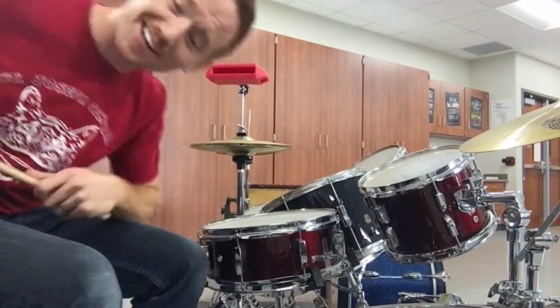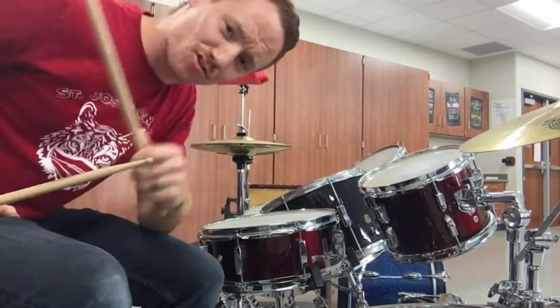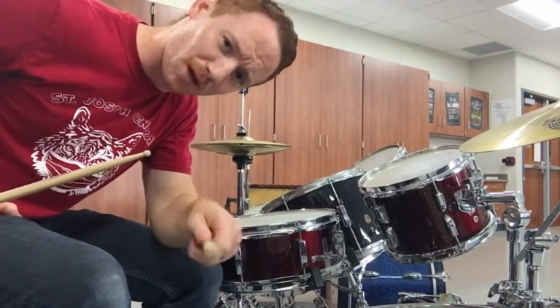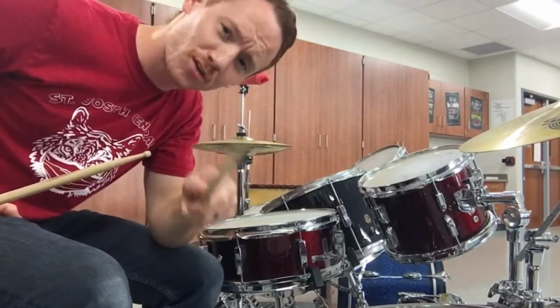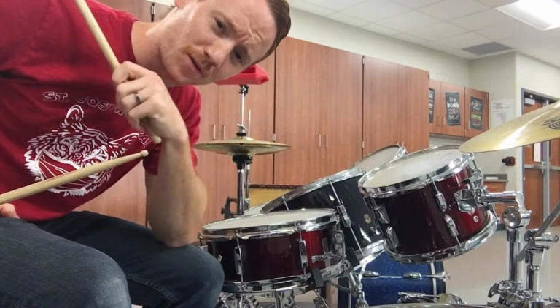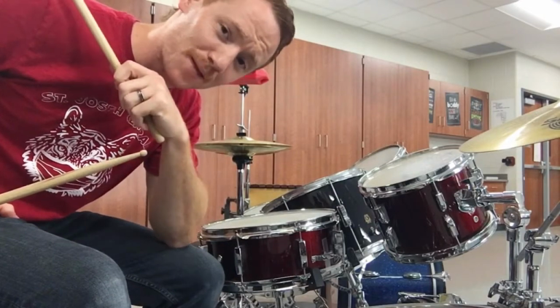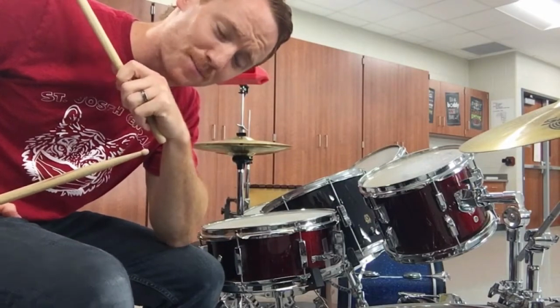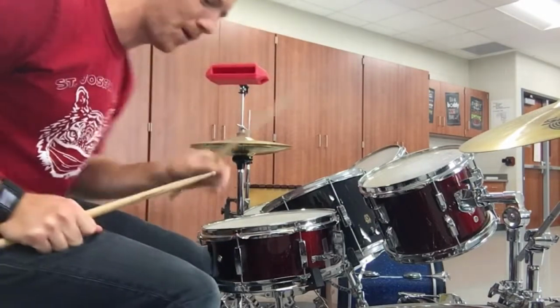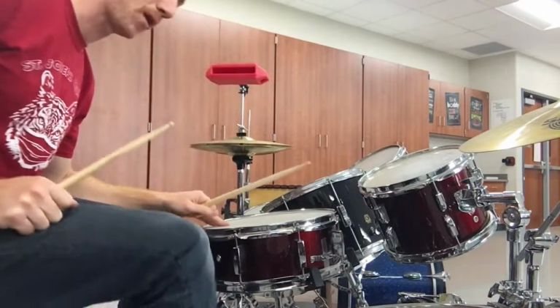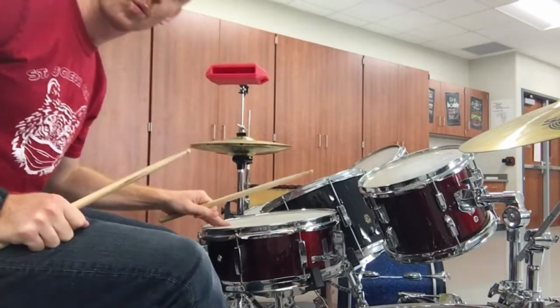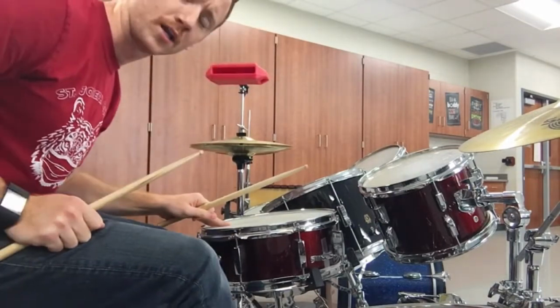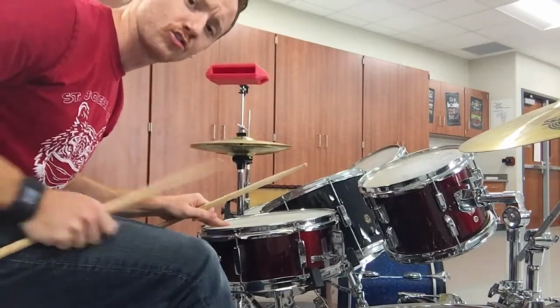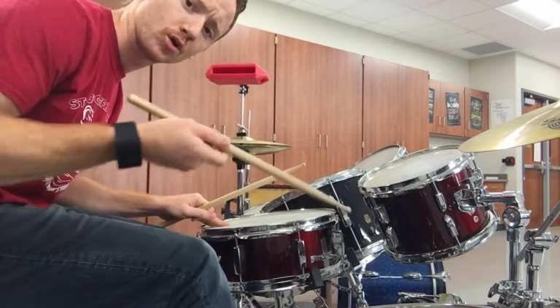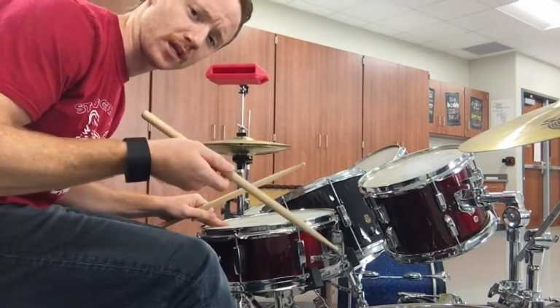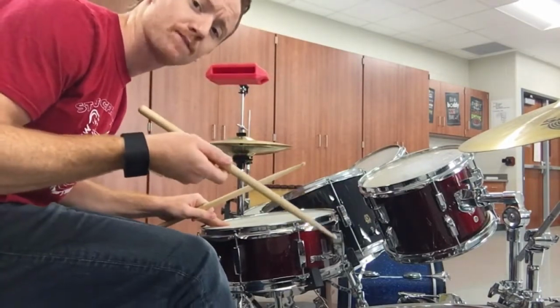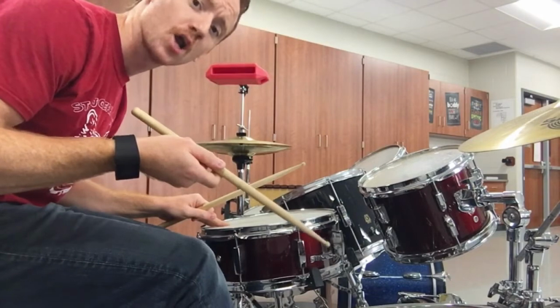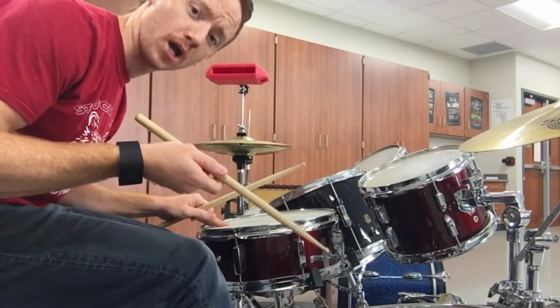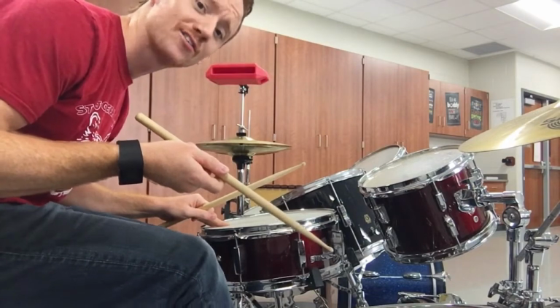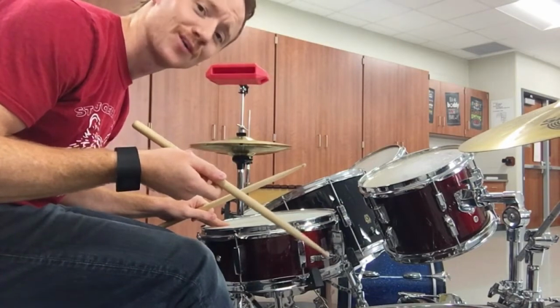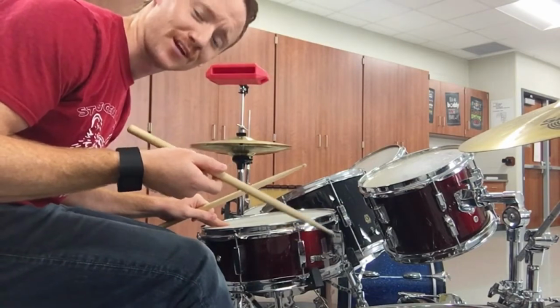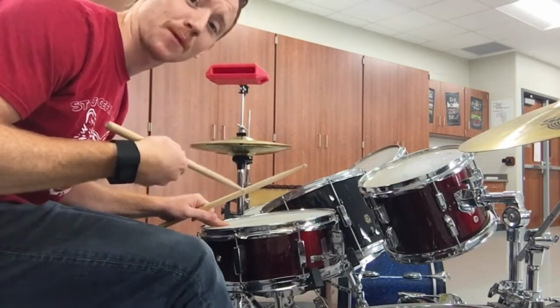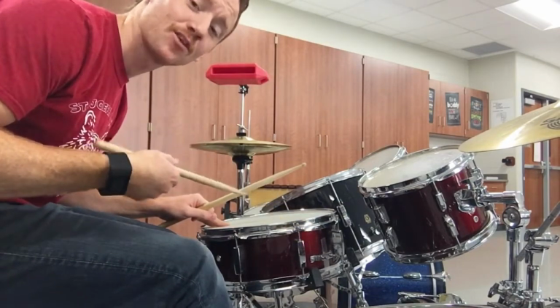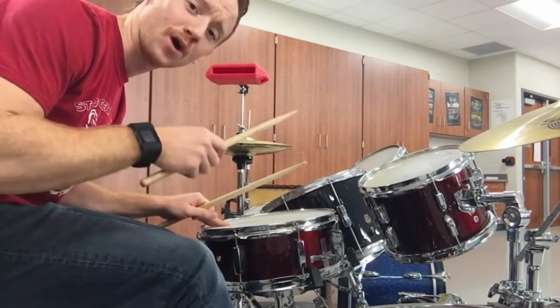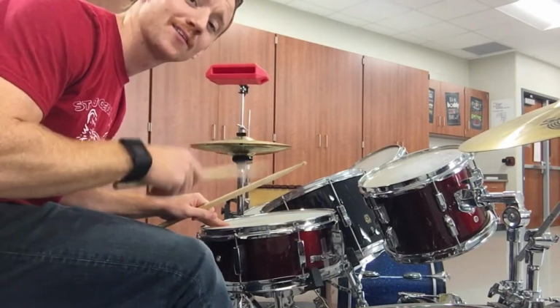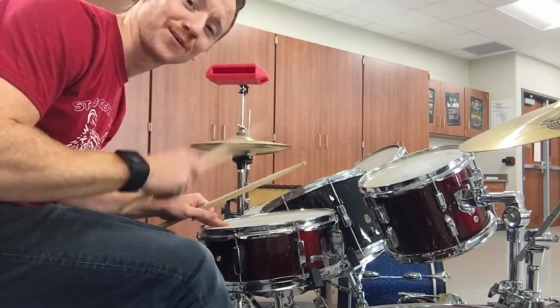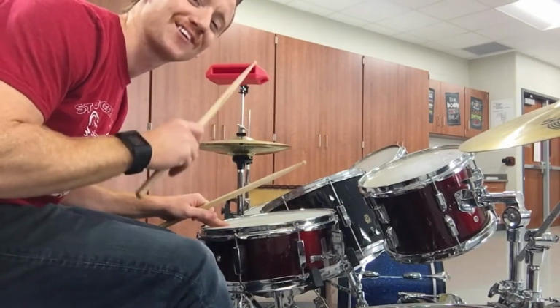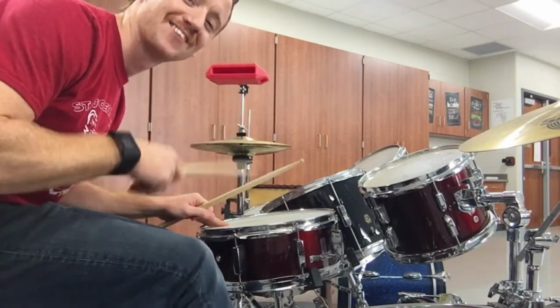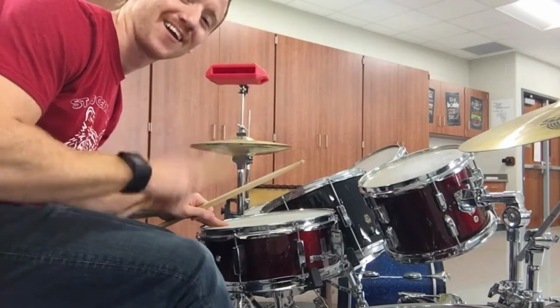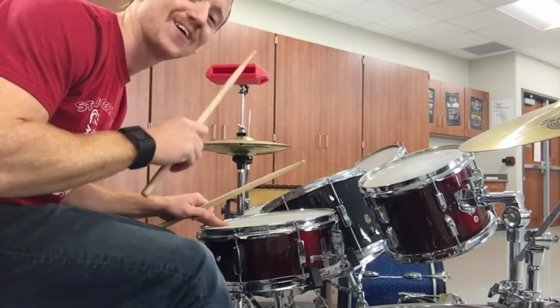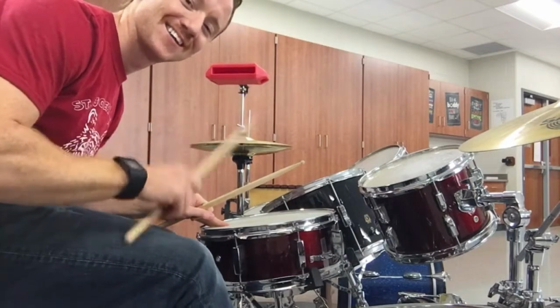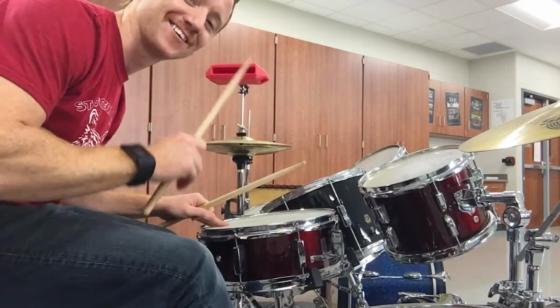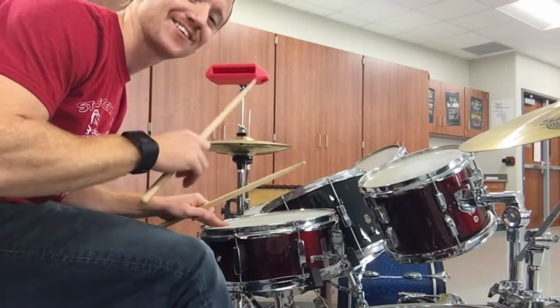A snare drum. So what I want to do today is I want to syncopate some beats. I'm going to keep up — 1, 2, 3, 4, 1, 2, 3 — syncopate with this. 1, 2, 3, 4, 1, 2, 3.